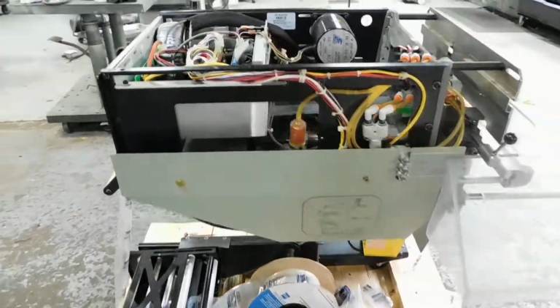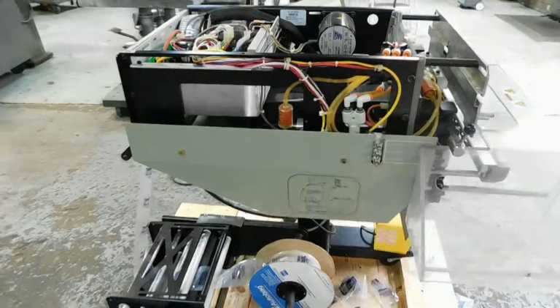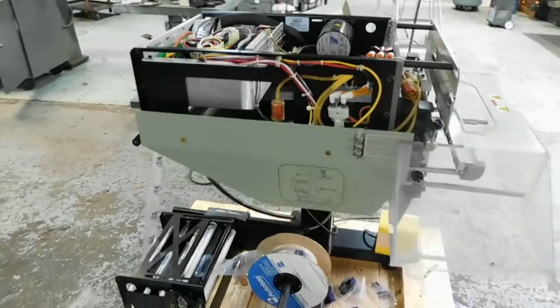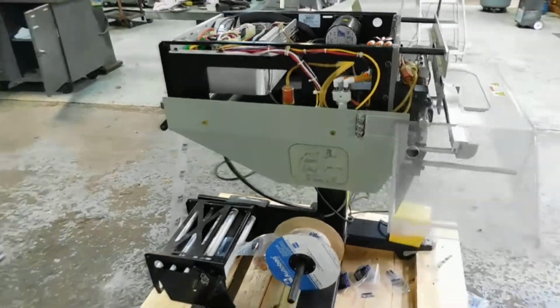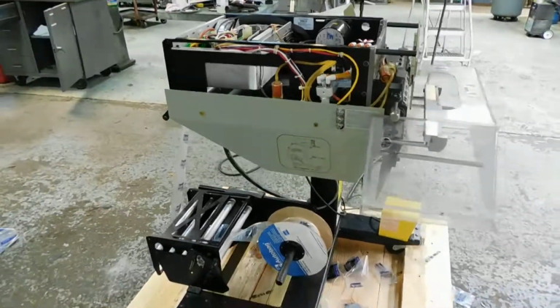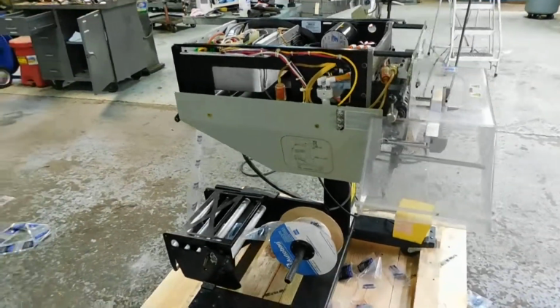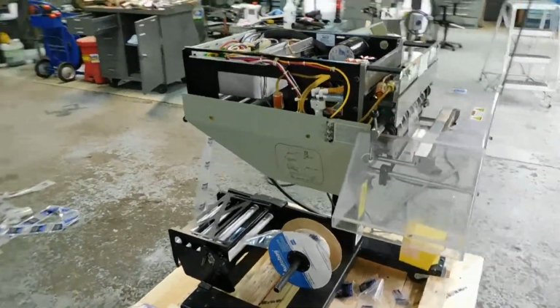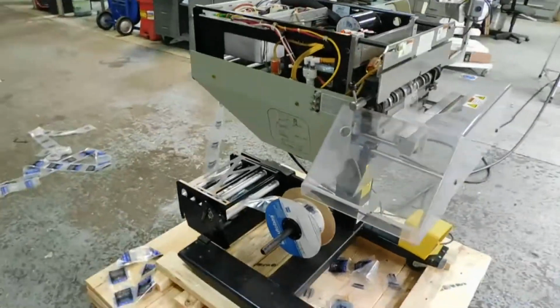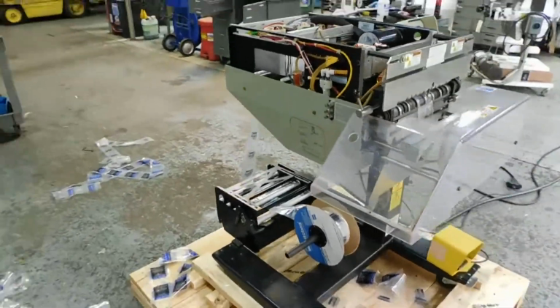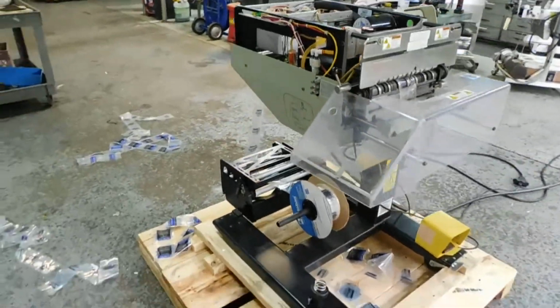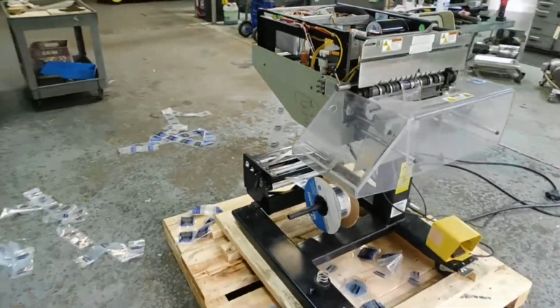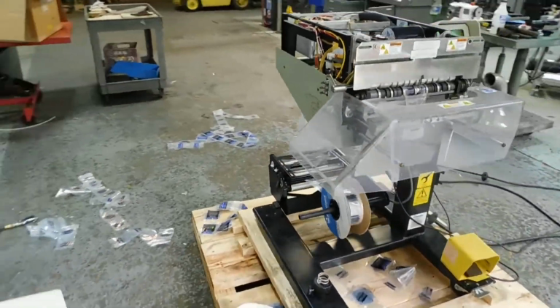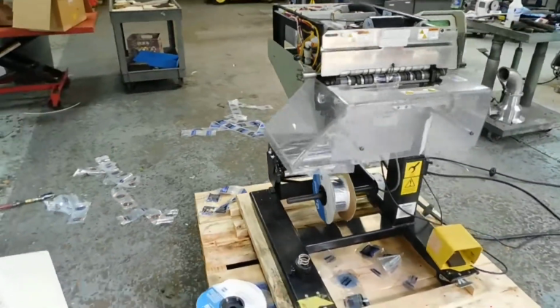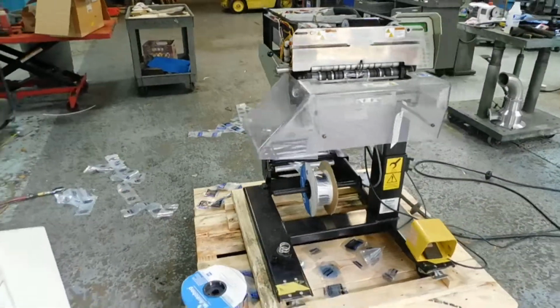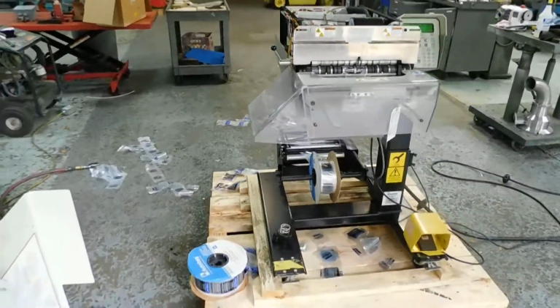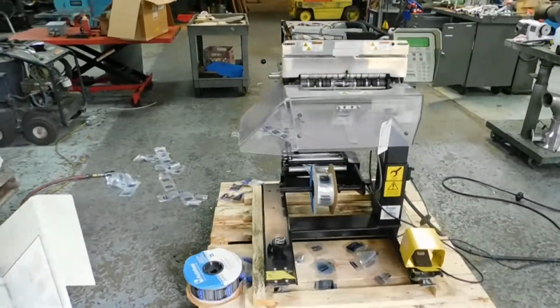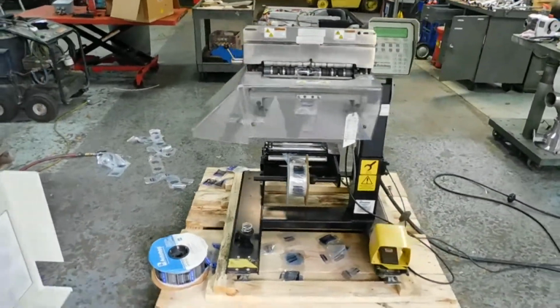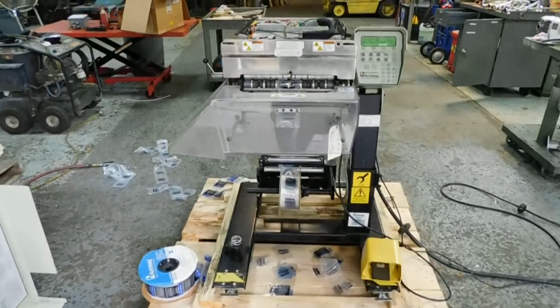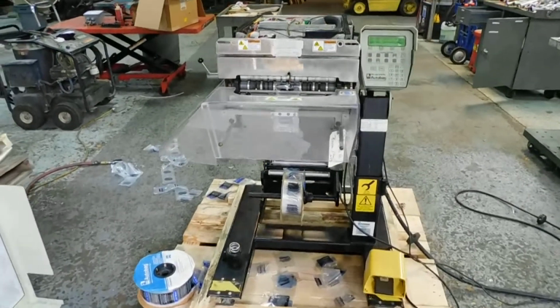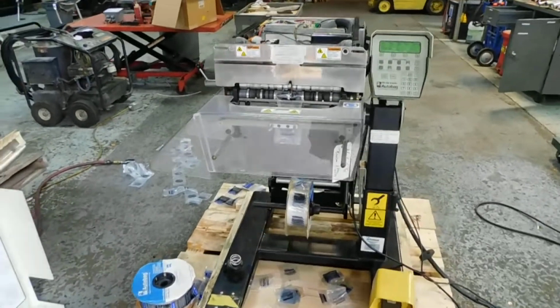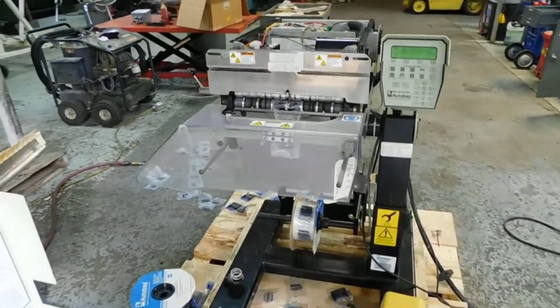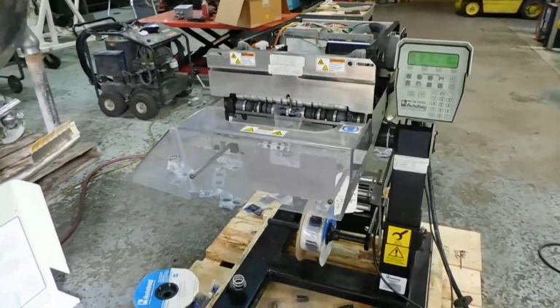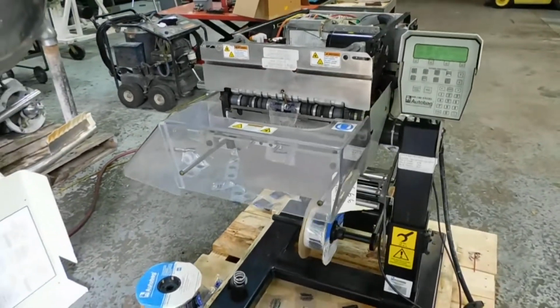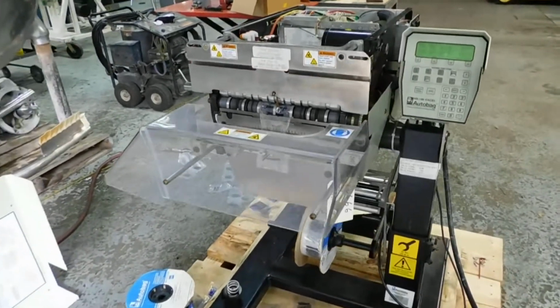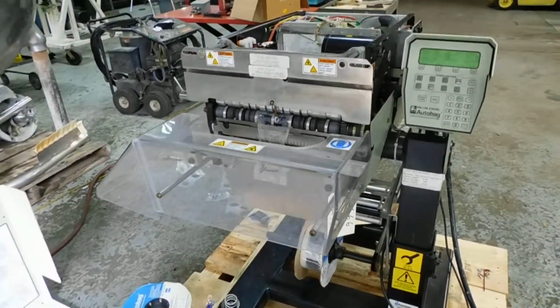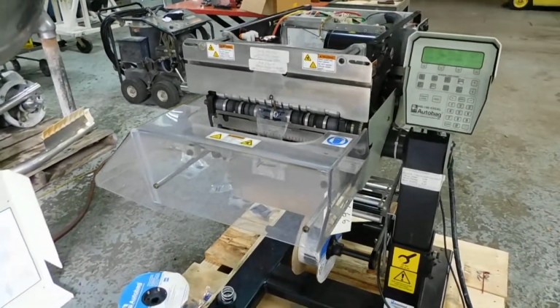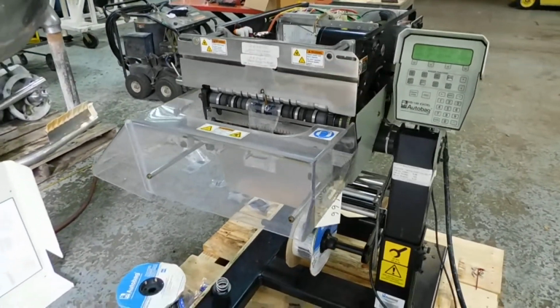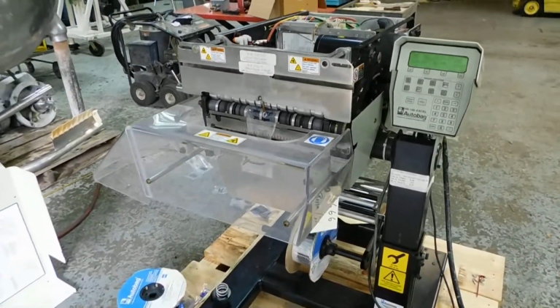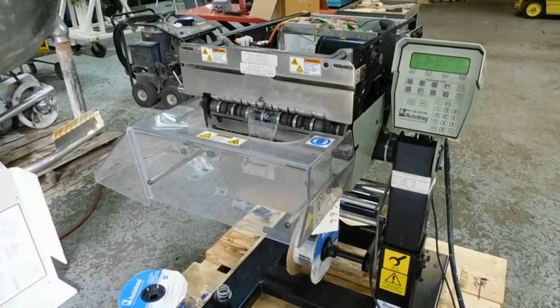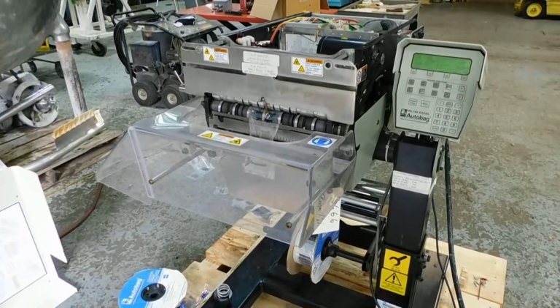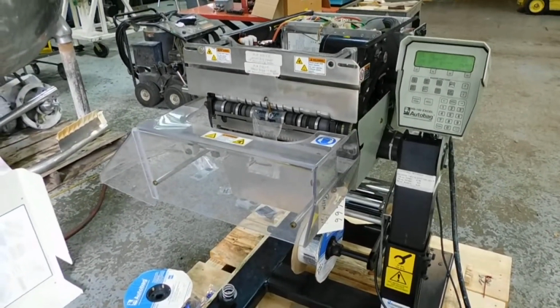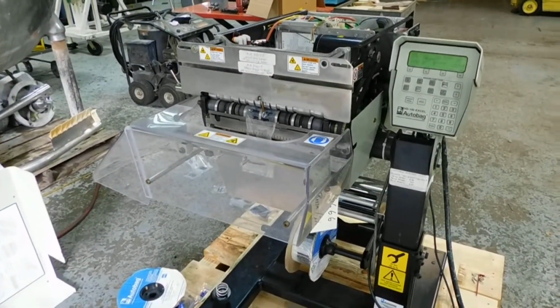We have lots of bagging equipment in our stock here at Champion Trading. We do hope you'll visit our website at www.champtrading.com, and we certainly look forward to hearing from you.